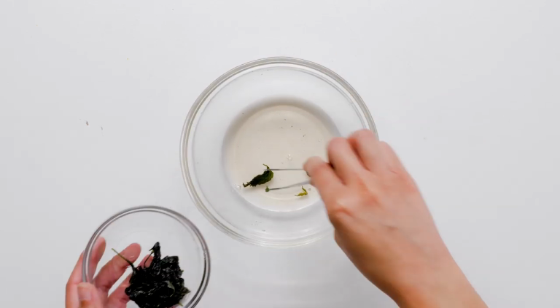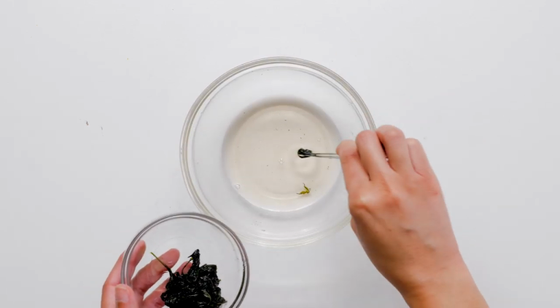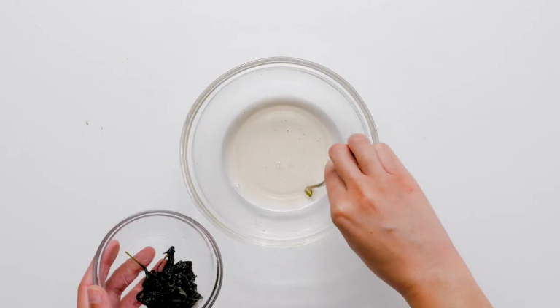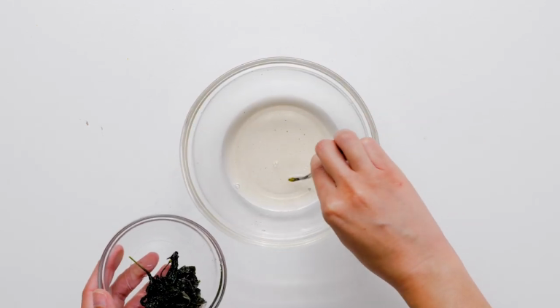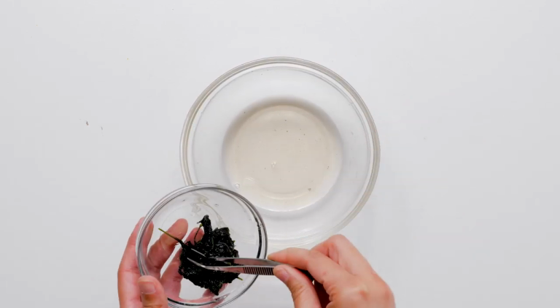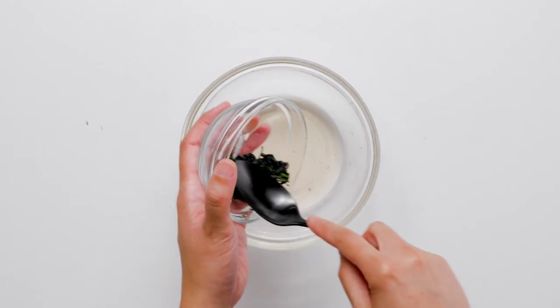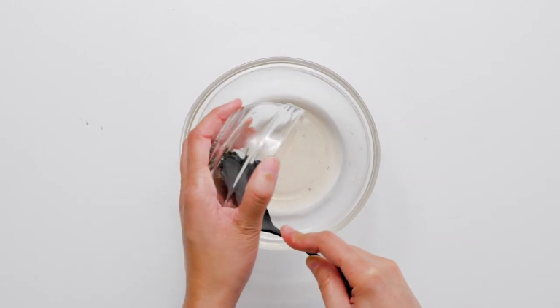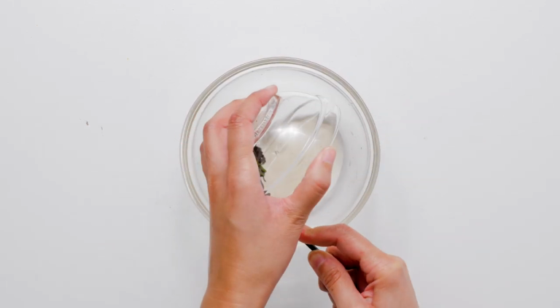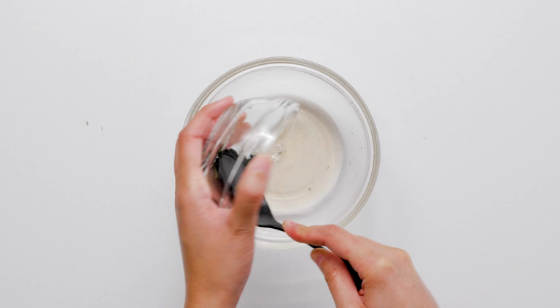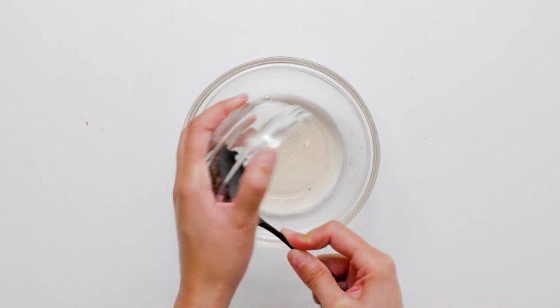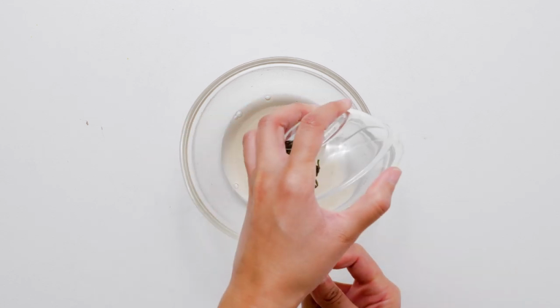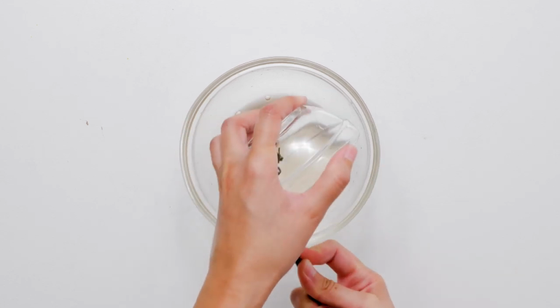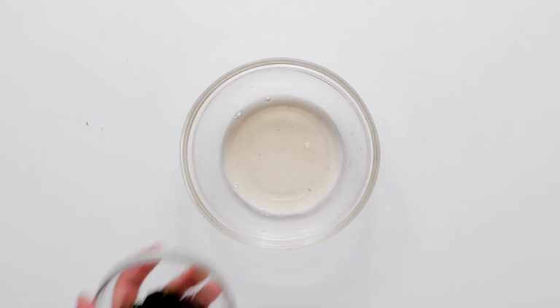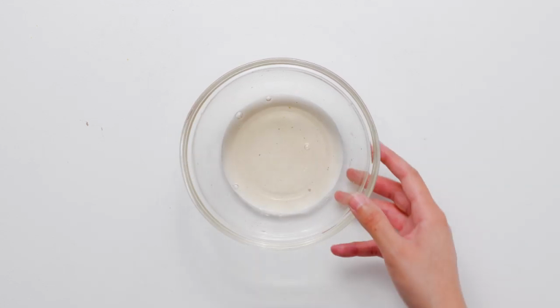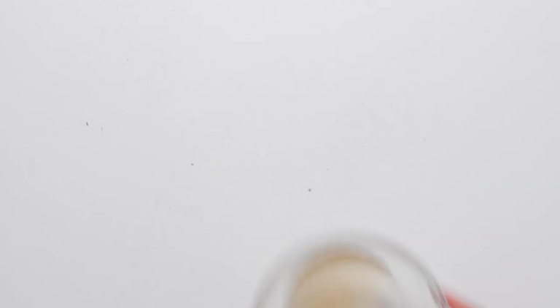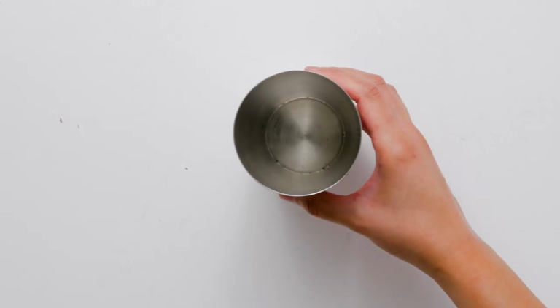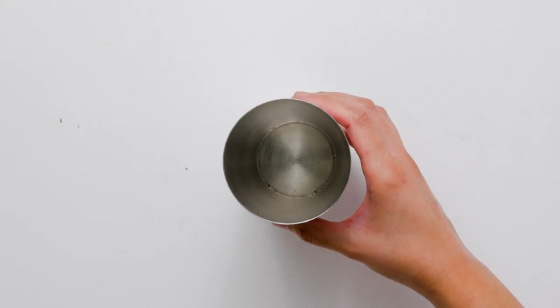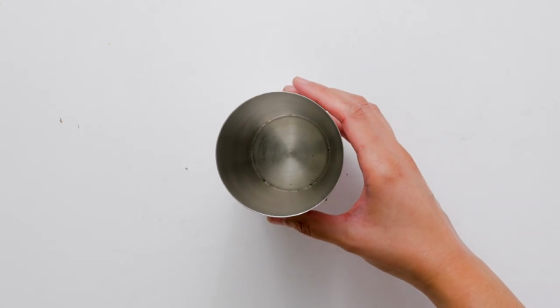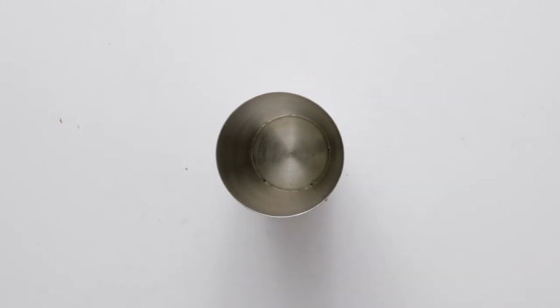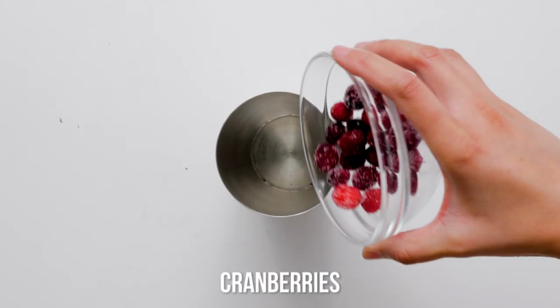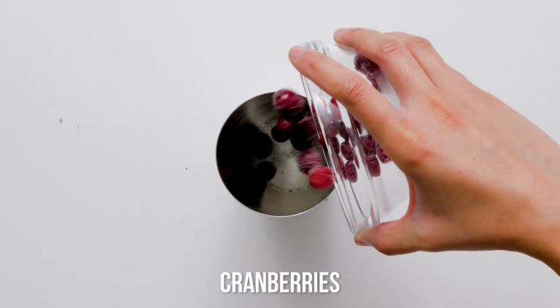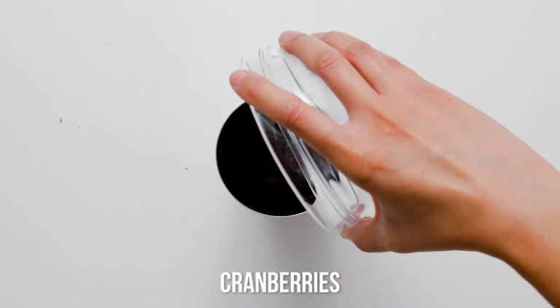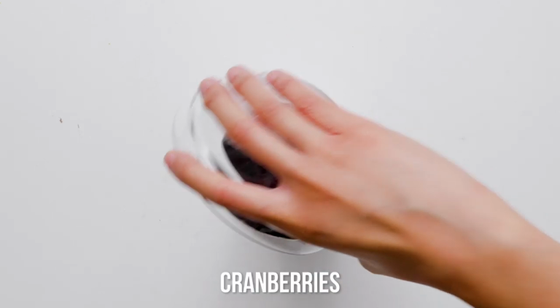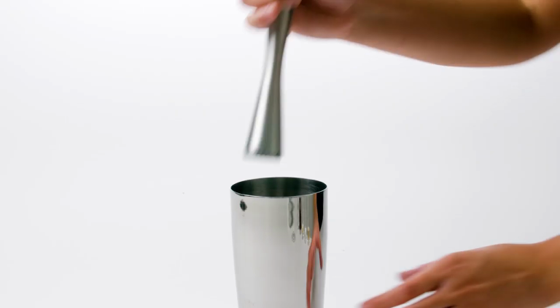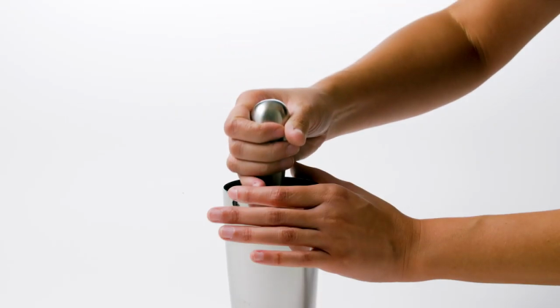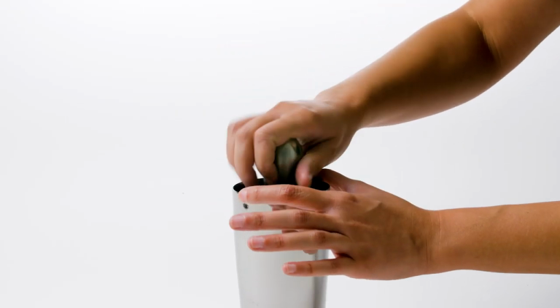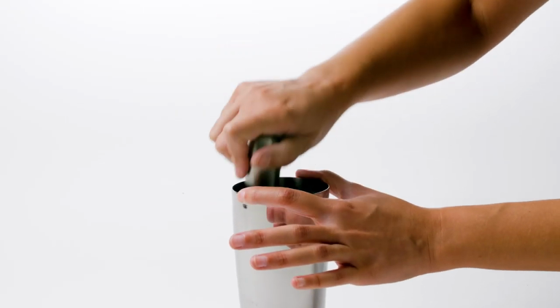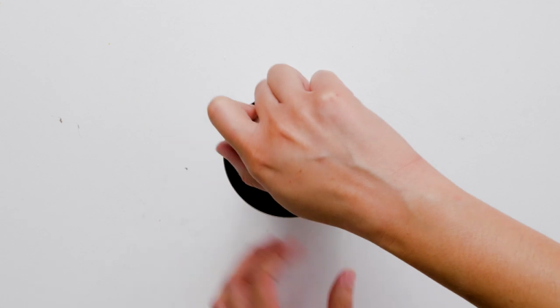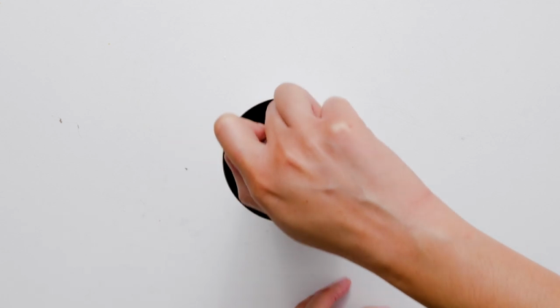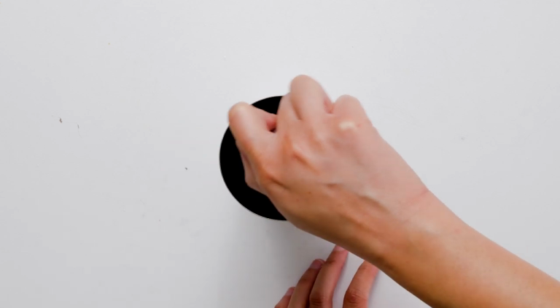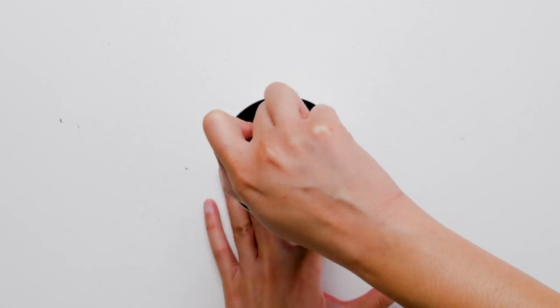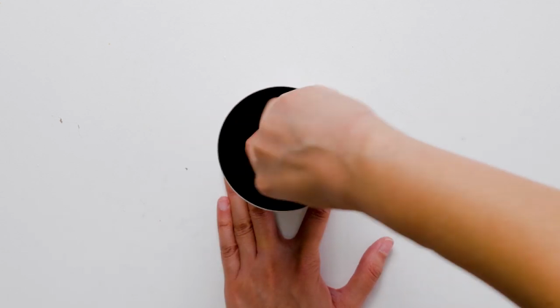To maximize the cranberry flavor in this martini, muddle the sugared cranberries. Add the cranberries to a cocktail shaker and use a muddler to mash the cranberries.